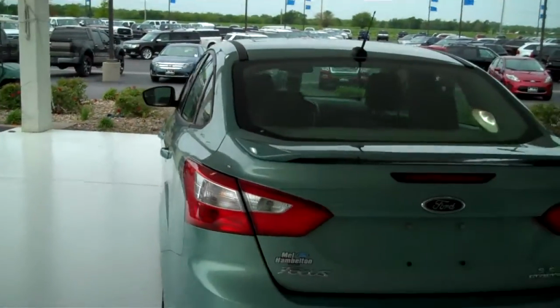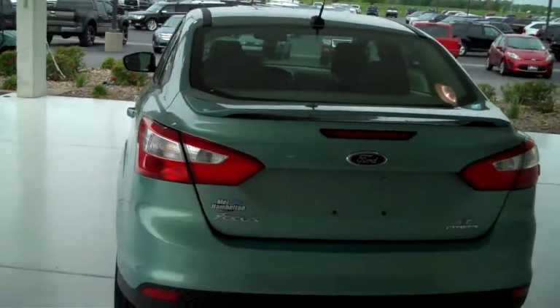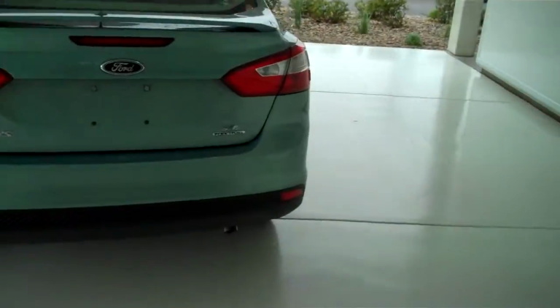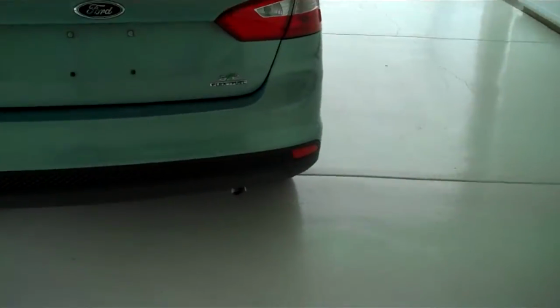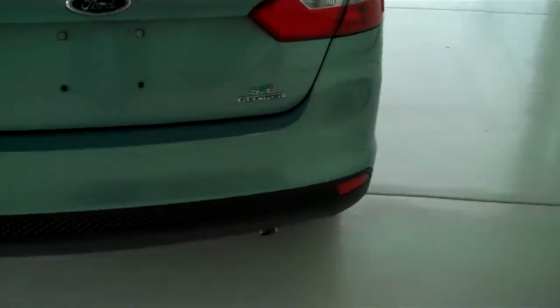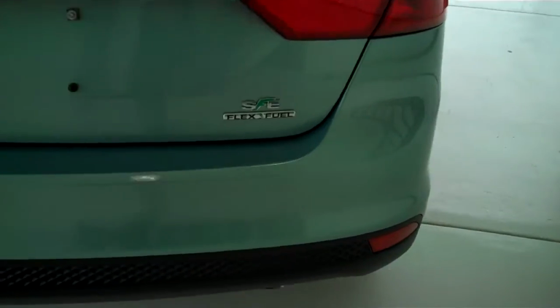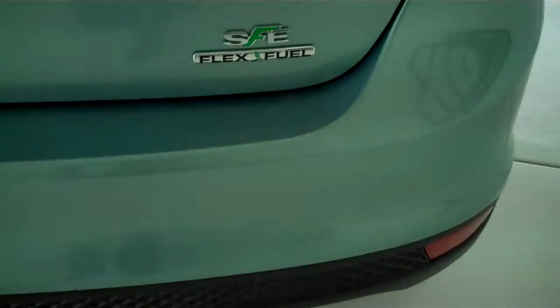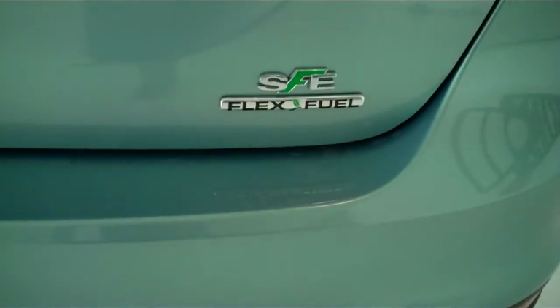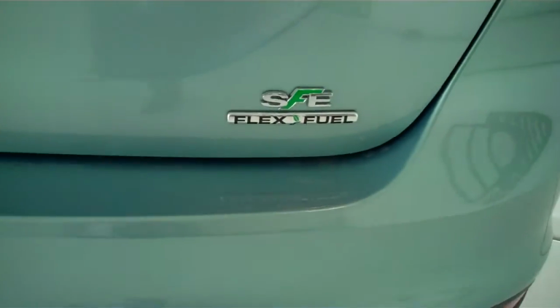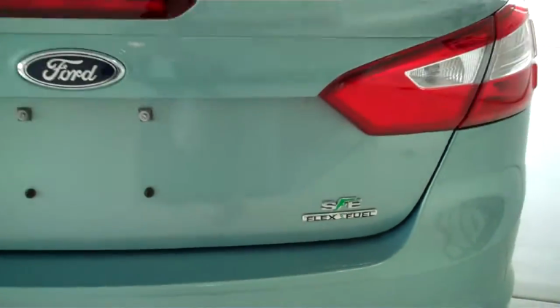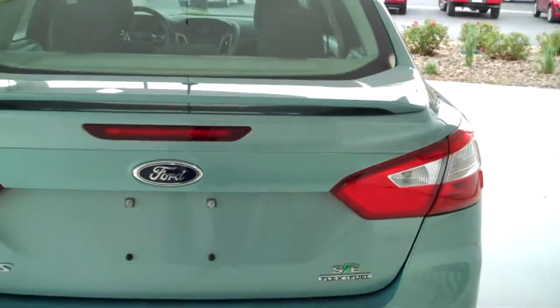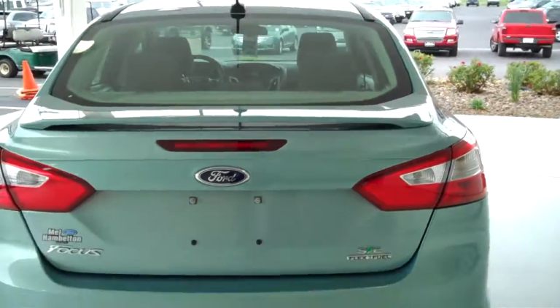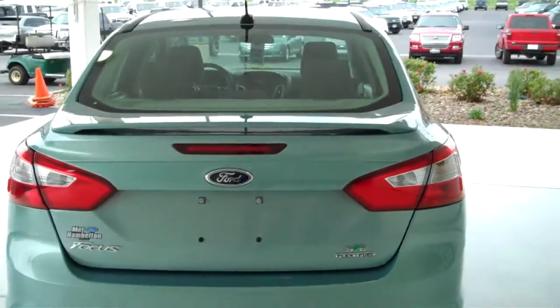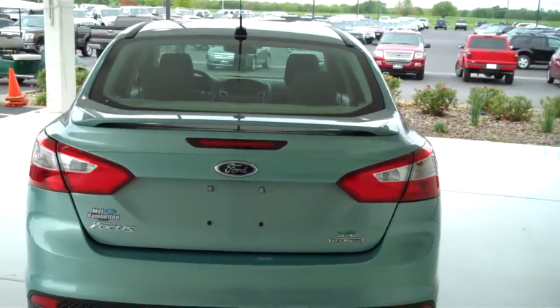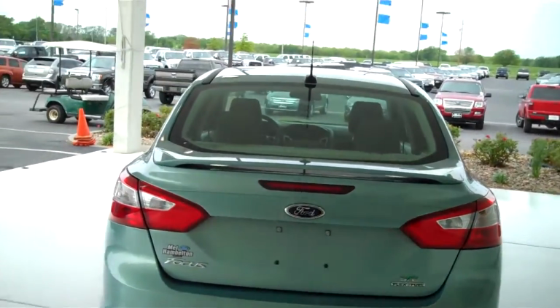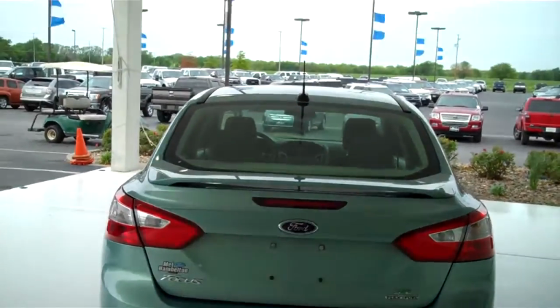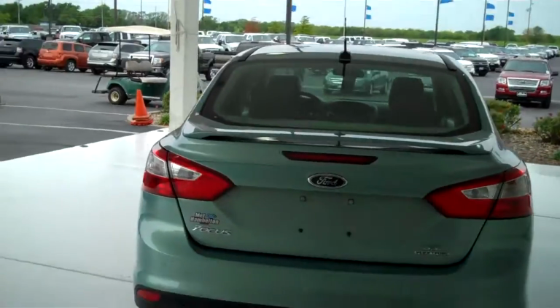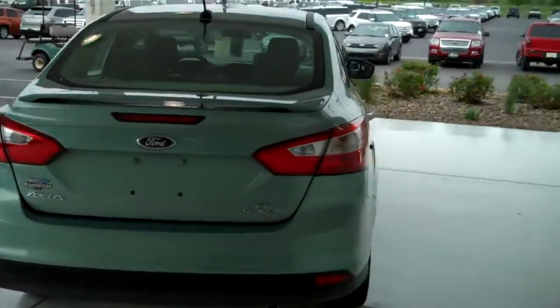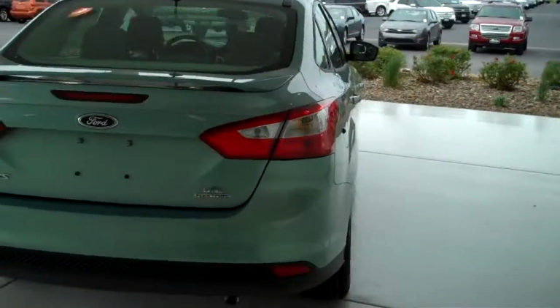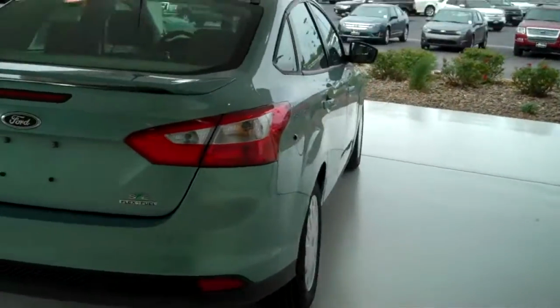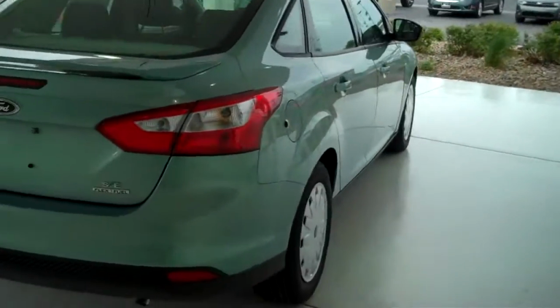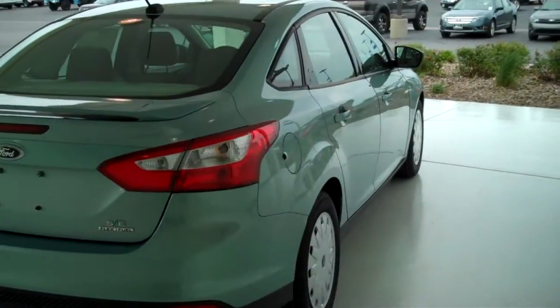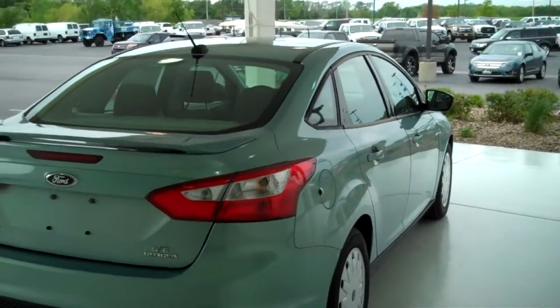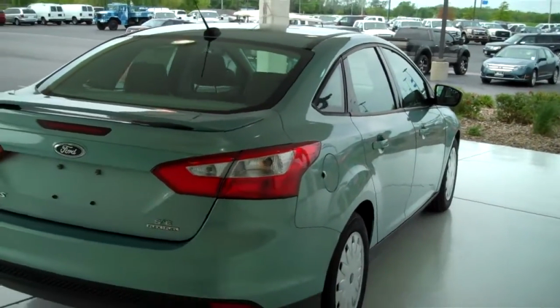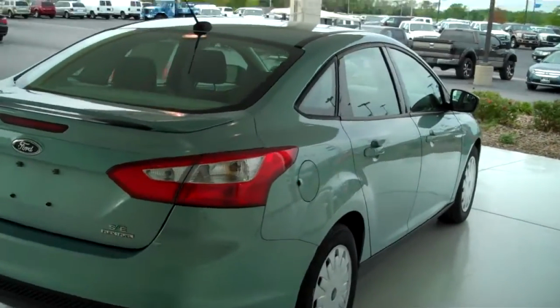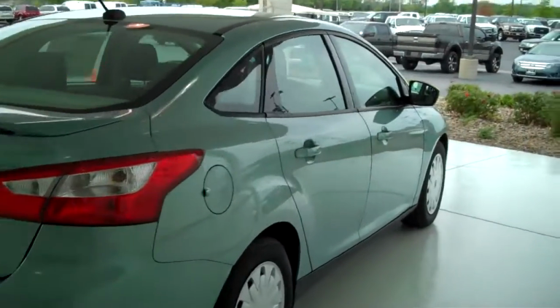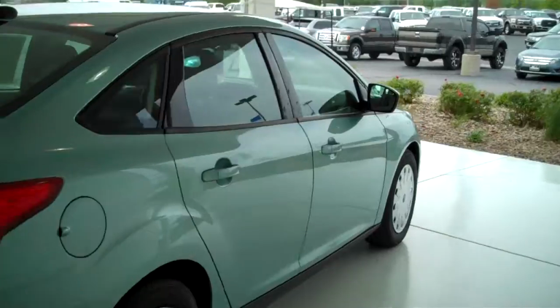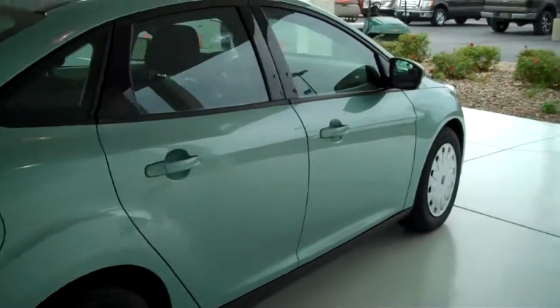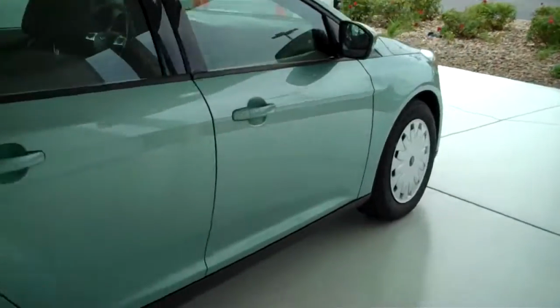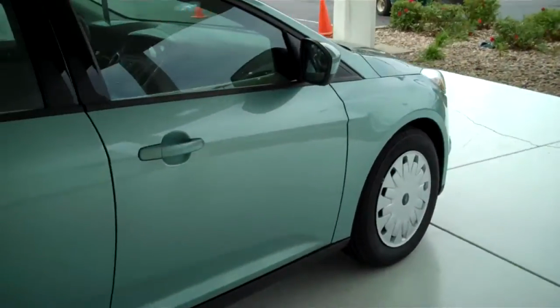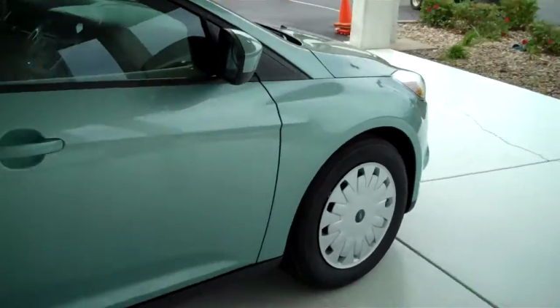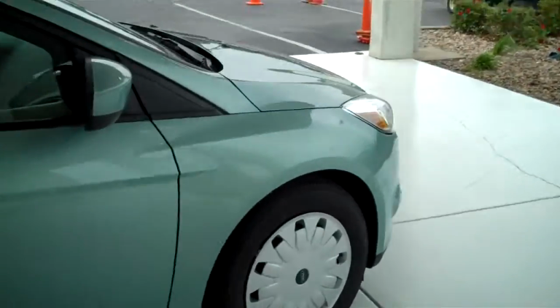This is the SFE model. You can see this vehicle in all of our inventory at mhford.com, or come out in person and see us at the big corner of 119th and Kellogg — Mel Hamilton Ford. We'll be looking for you.